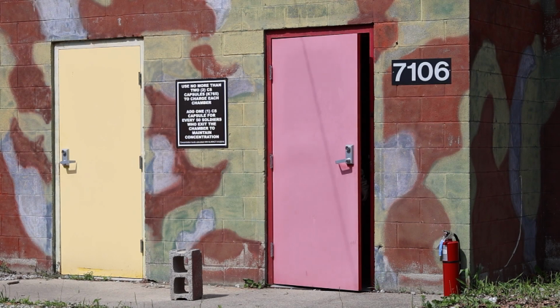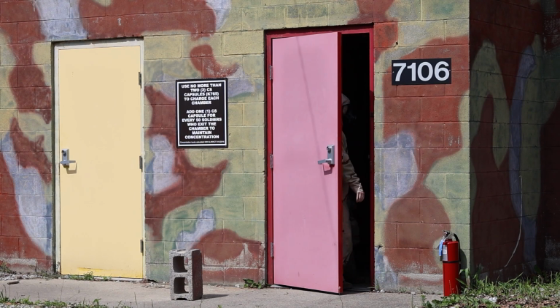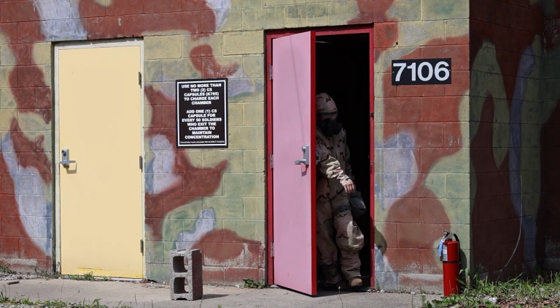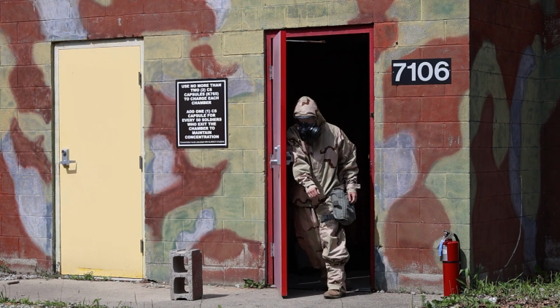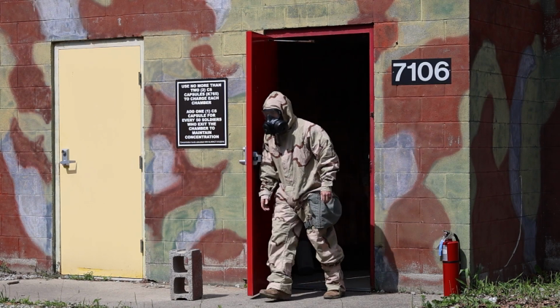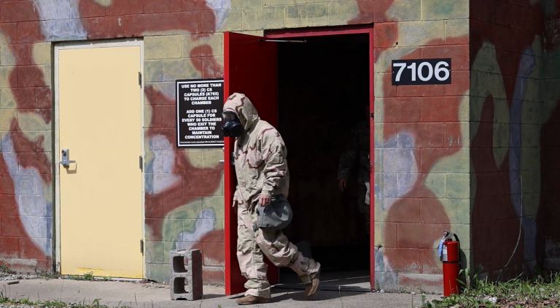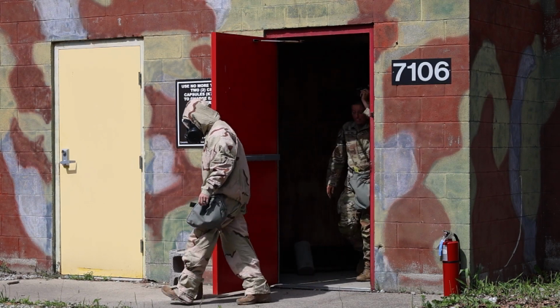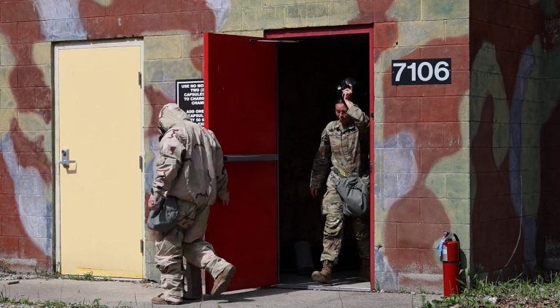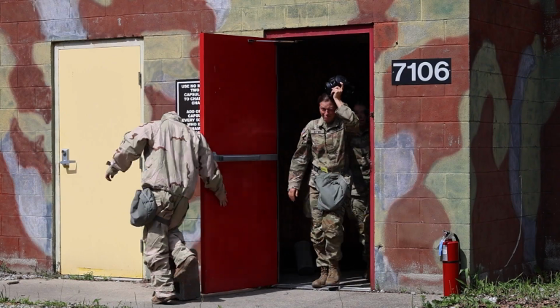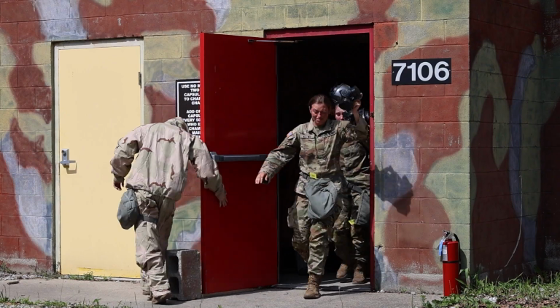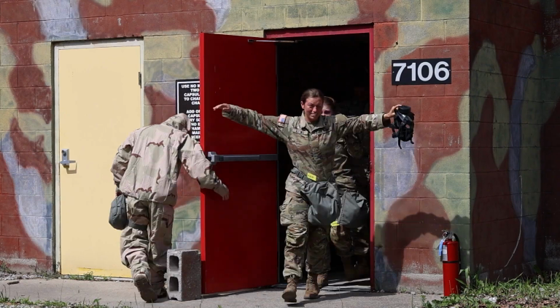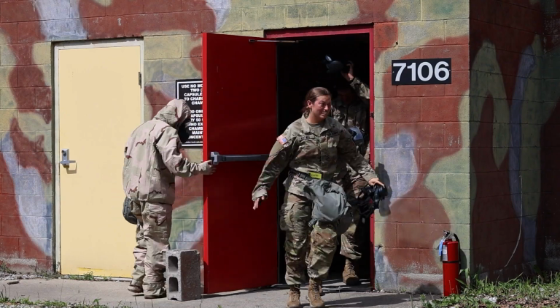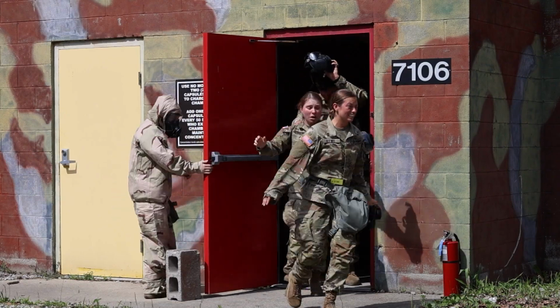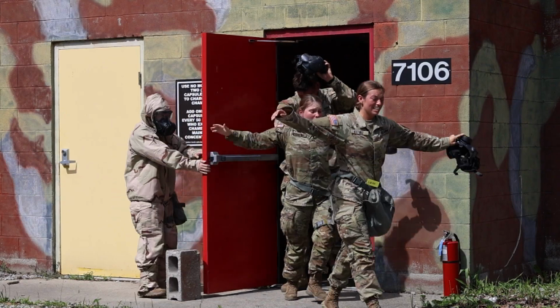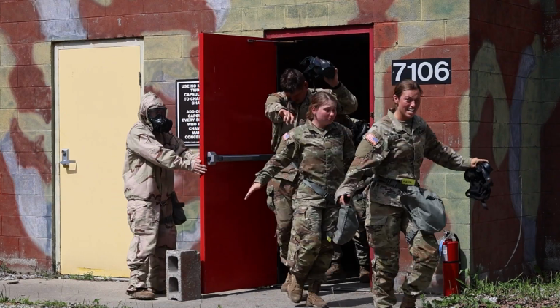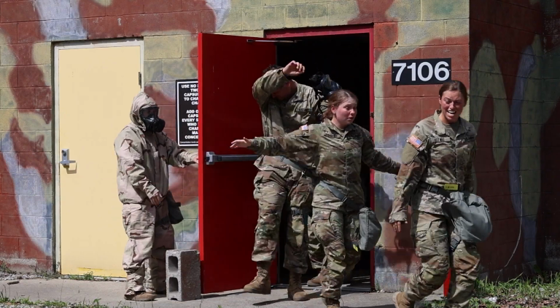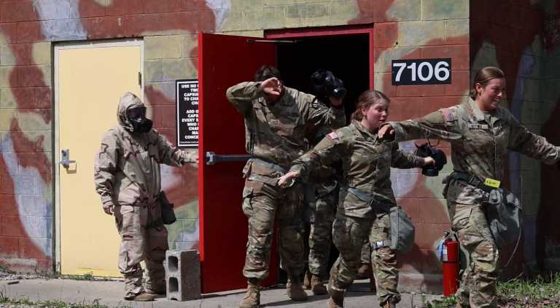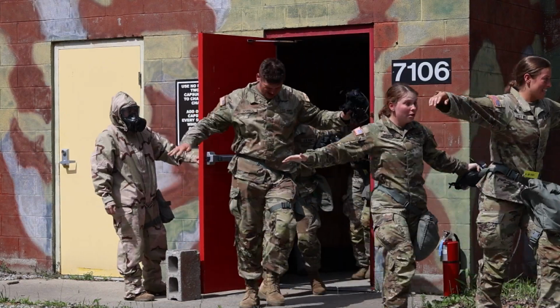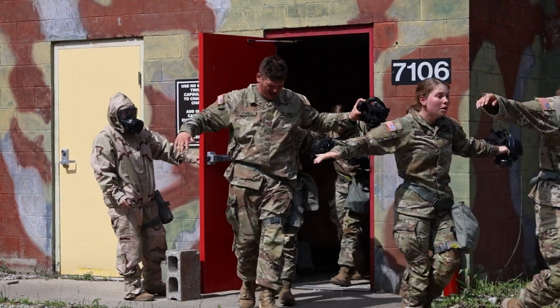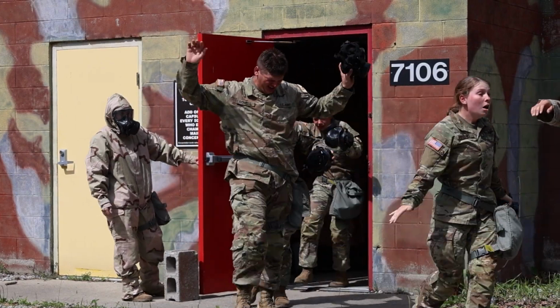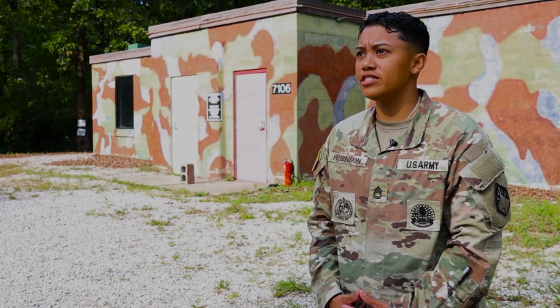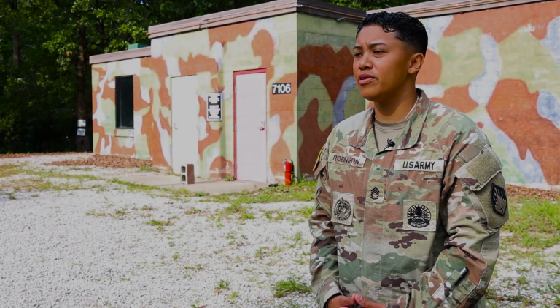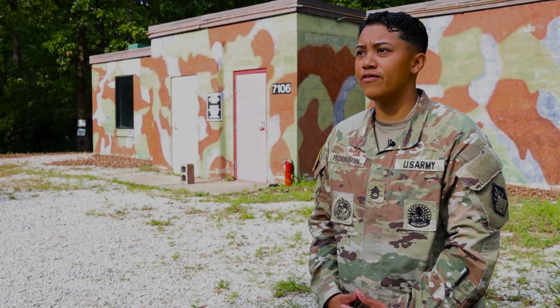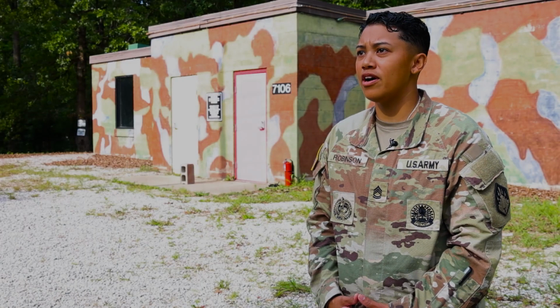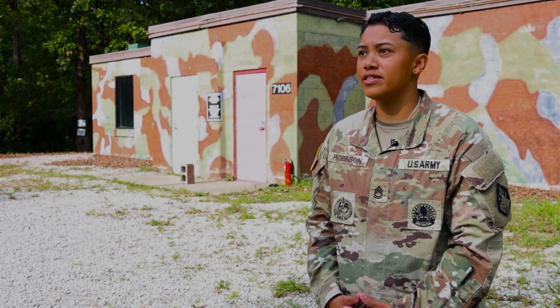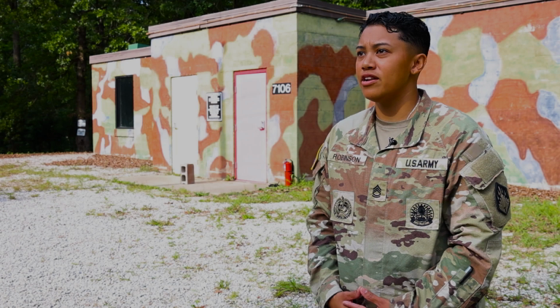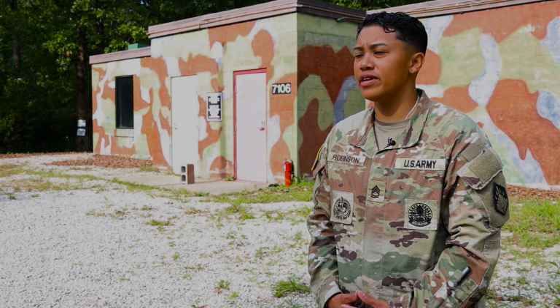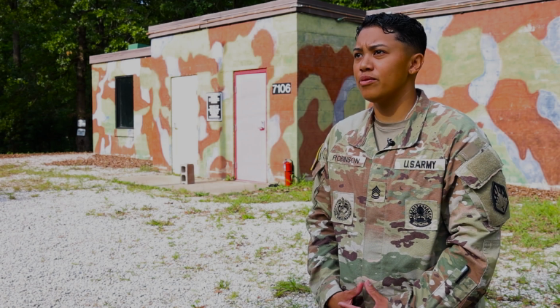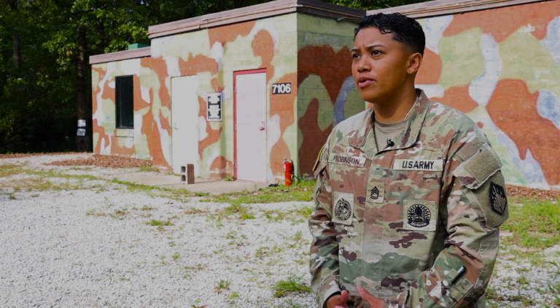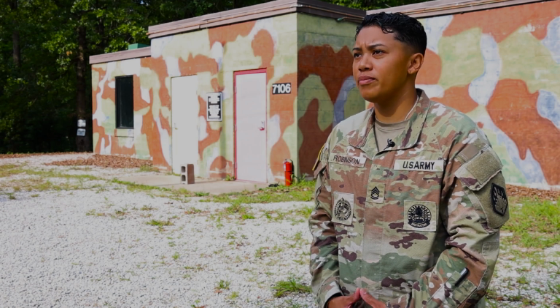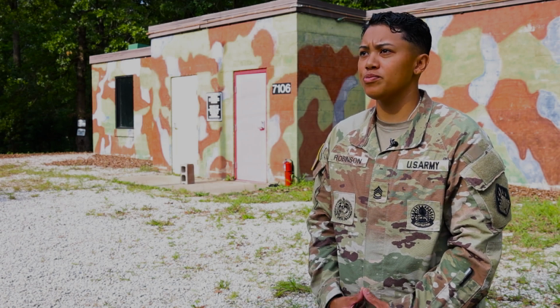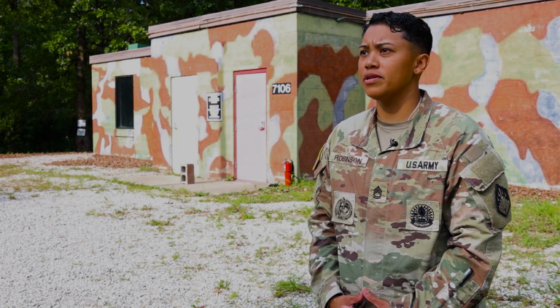My advice would be to have full confidence in your gear. It will suck a little bit once you experience the gas leaving the chamber, but you'll have full confidence knowing that your equipment works properly.